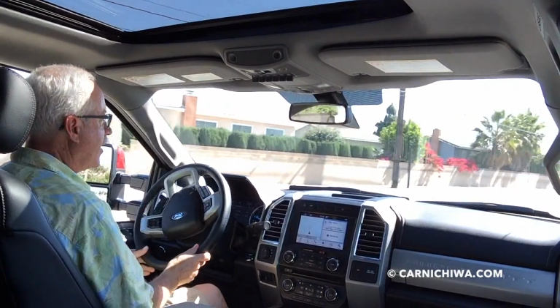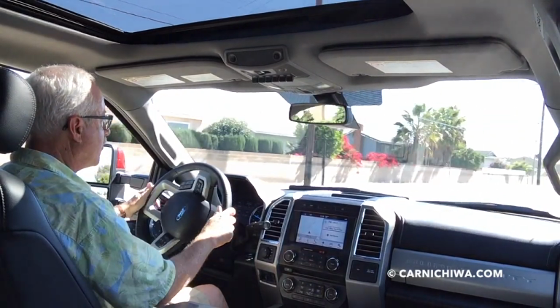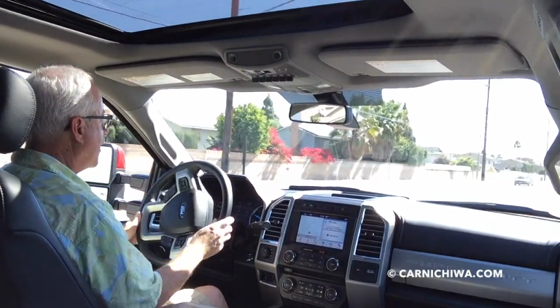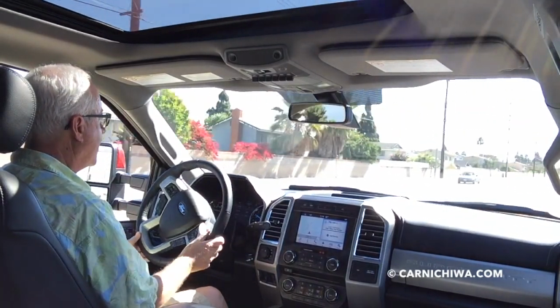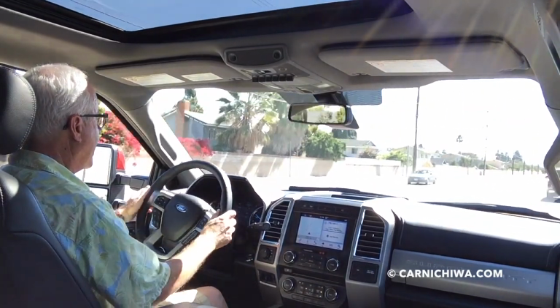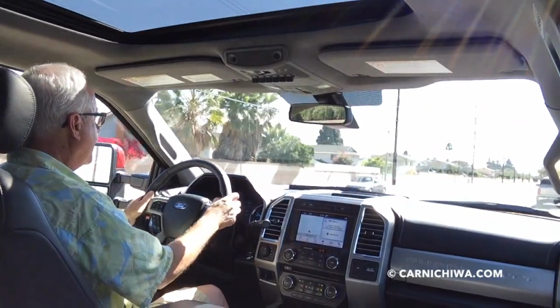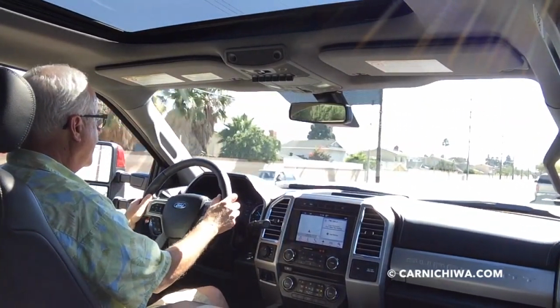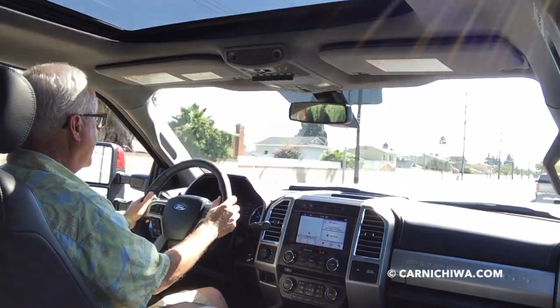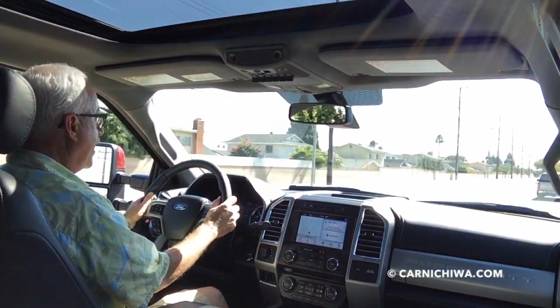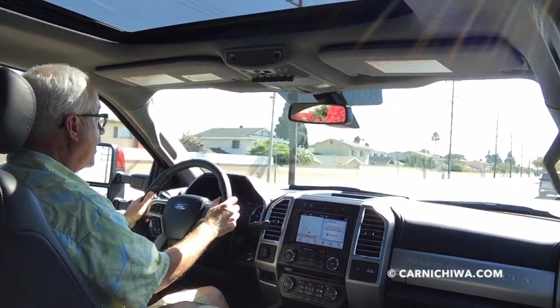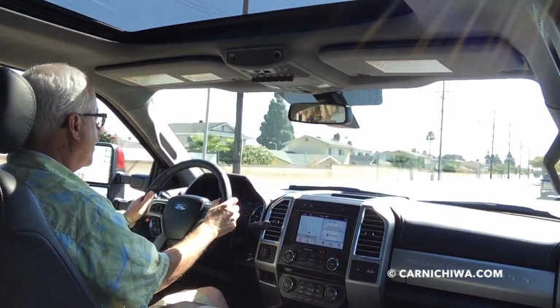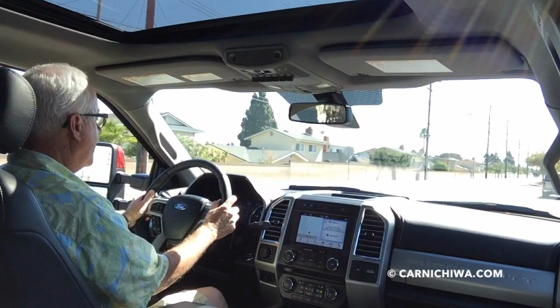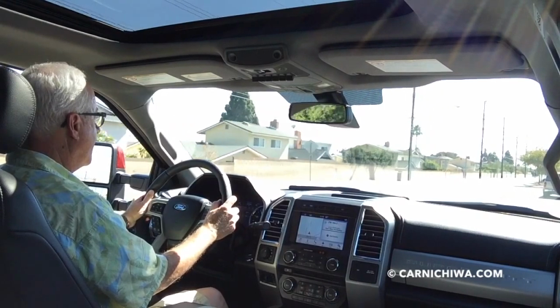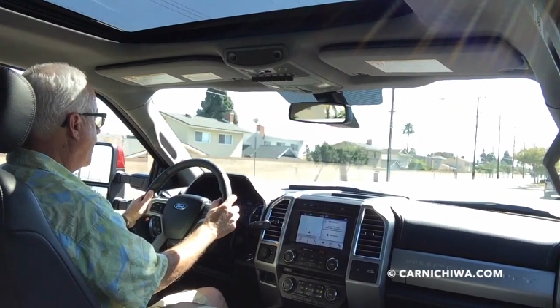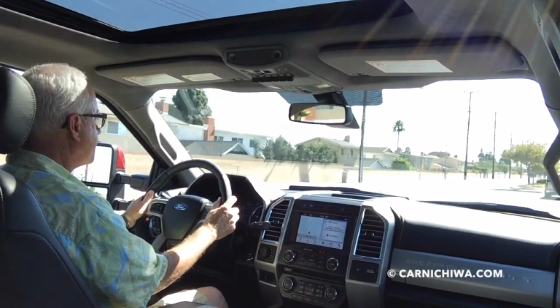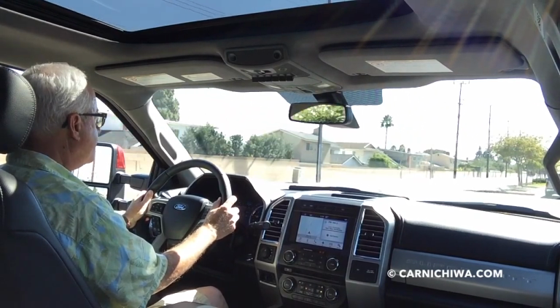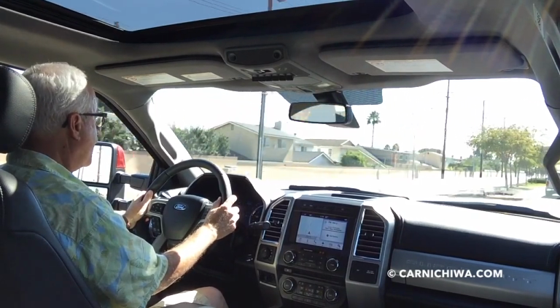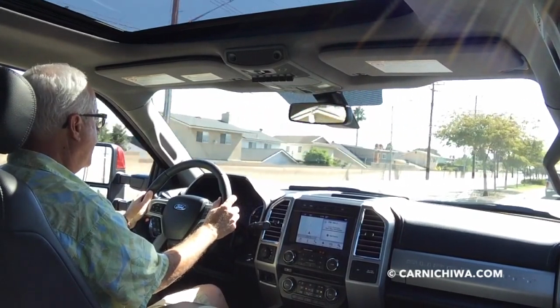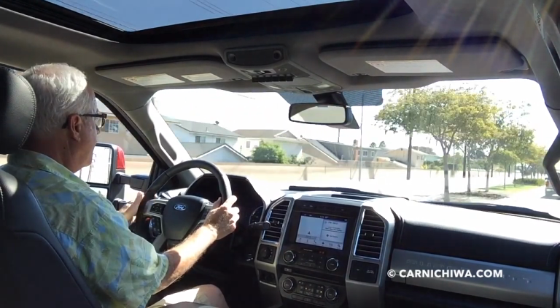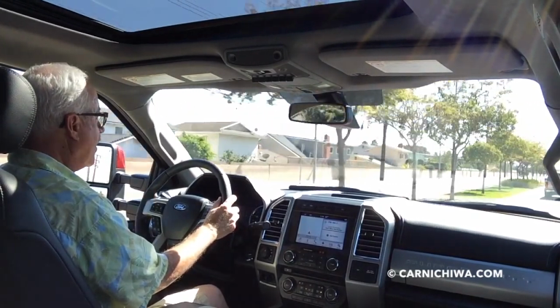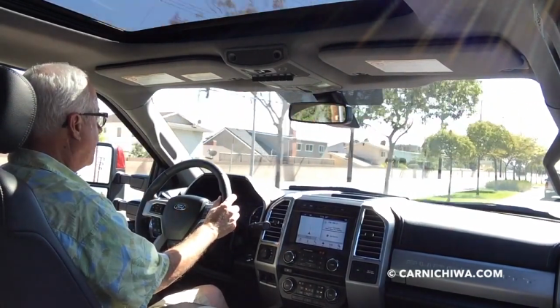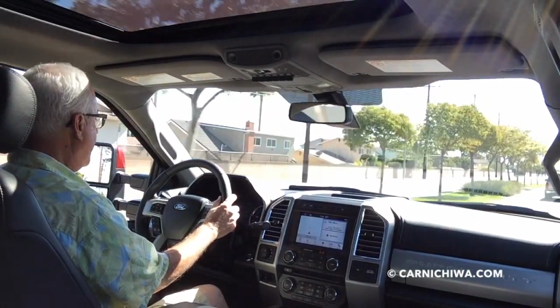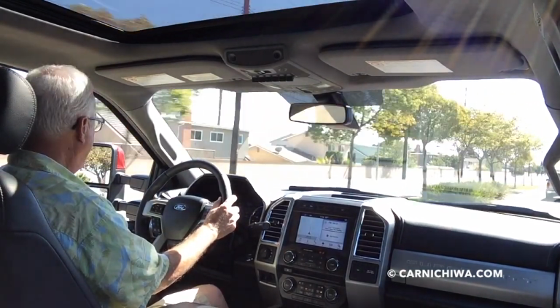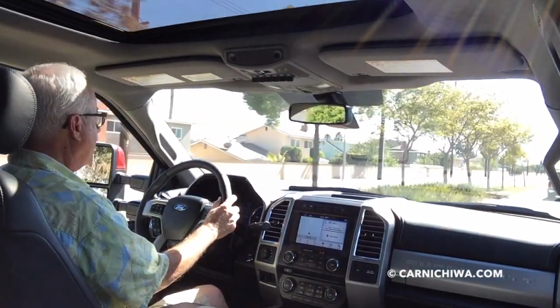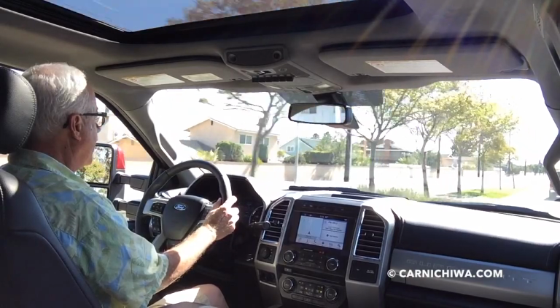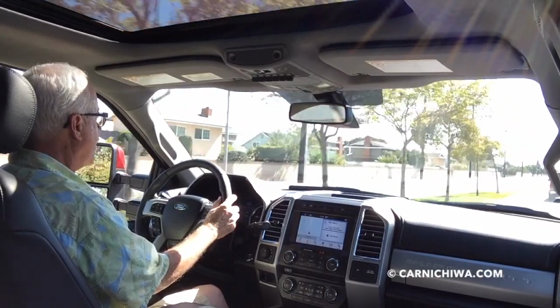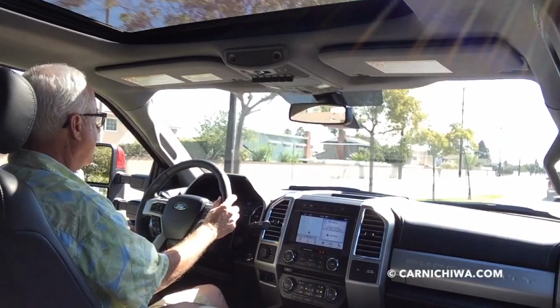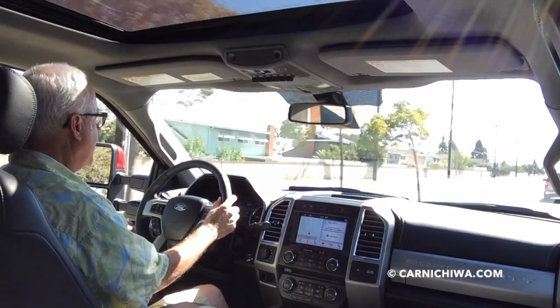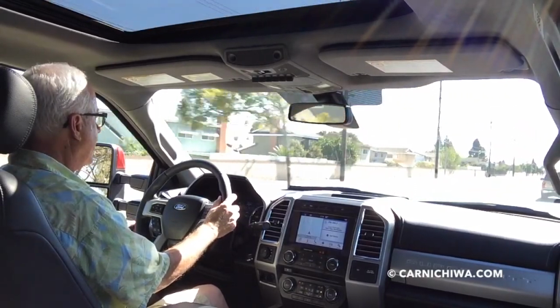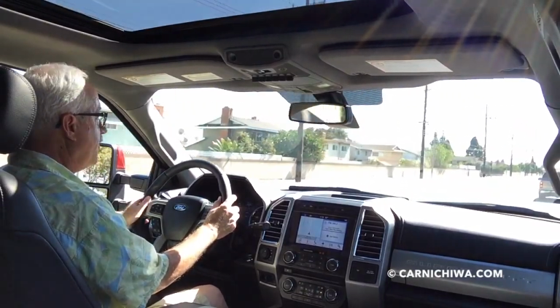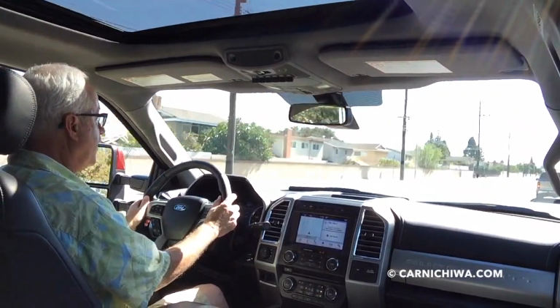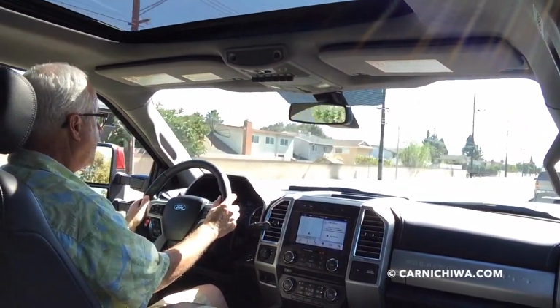We're on a big street and we're going to give it a little bit of gas. And boy, does it go. It really has amazing power and torque. Quite impressive.